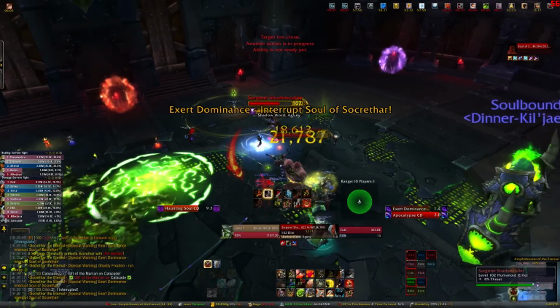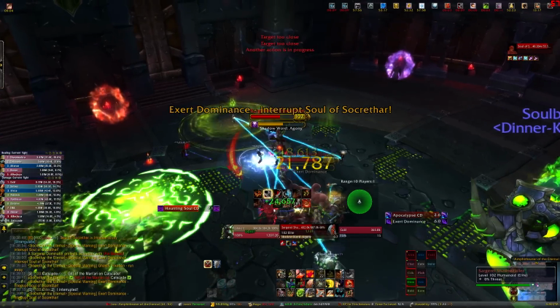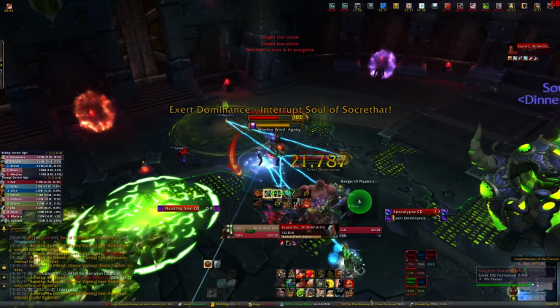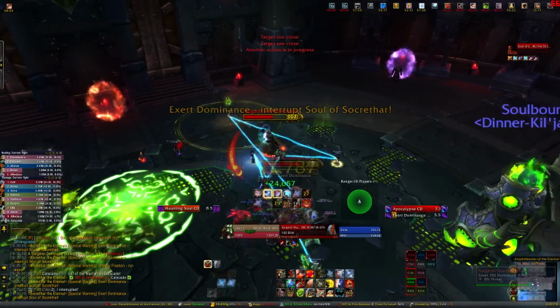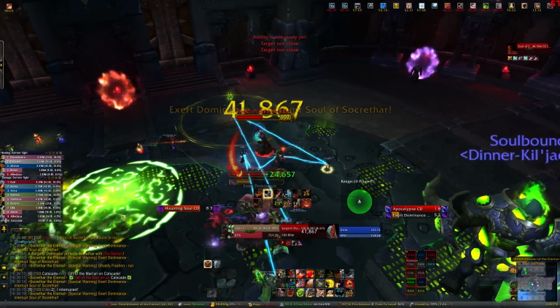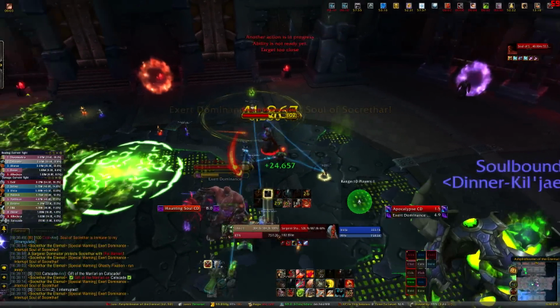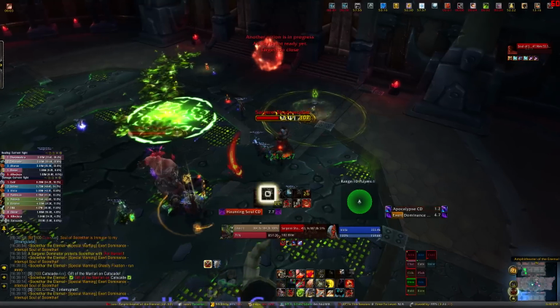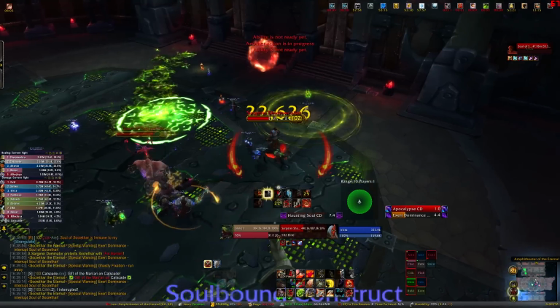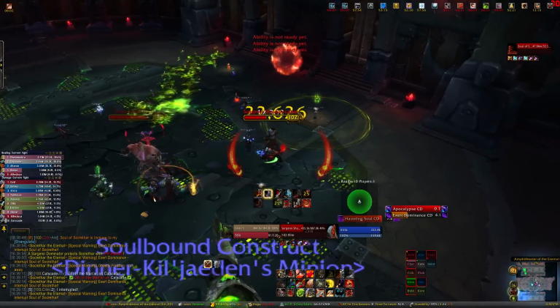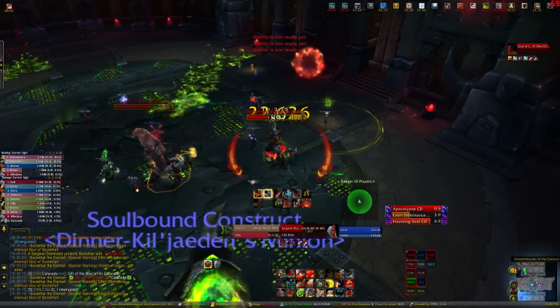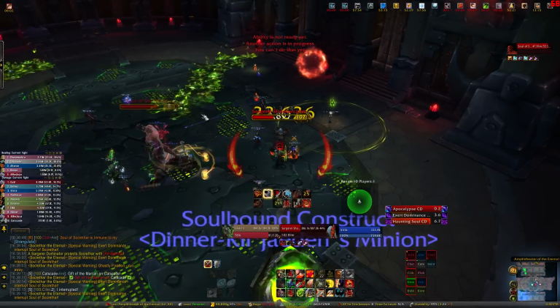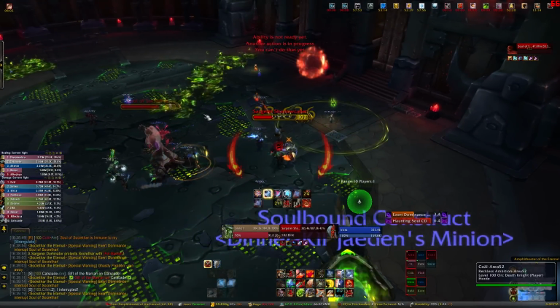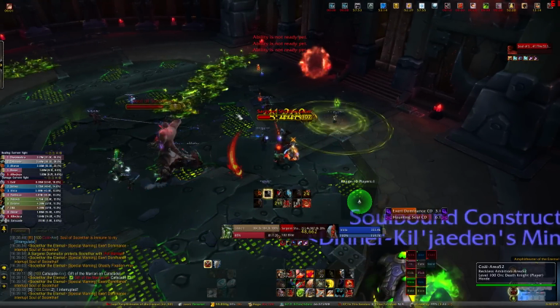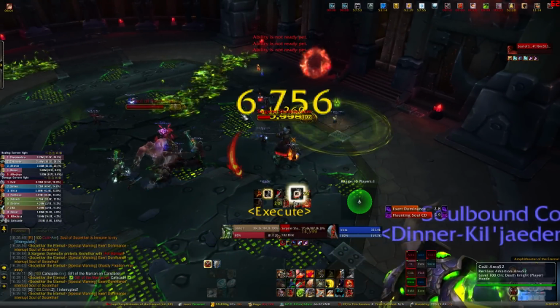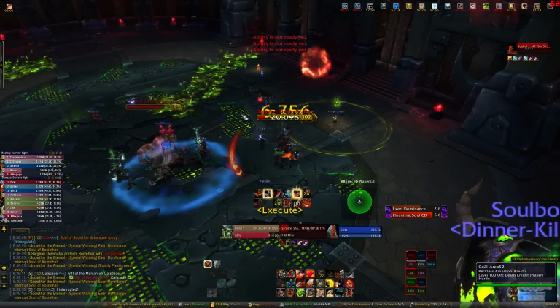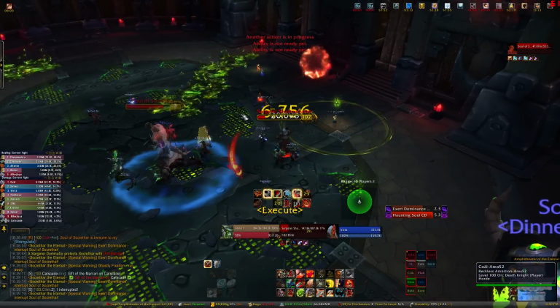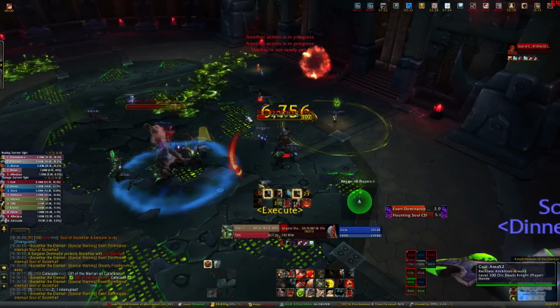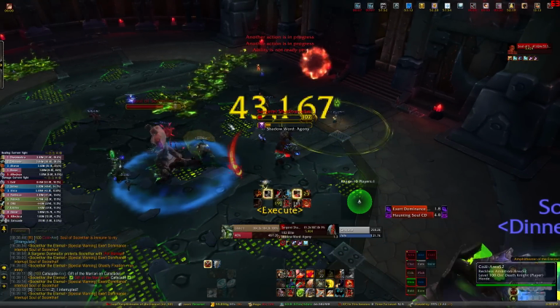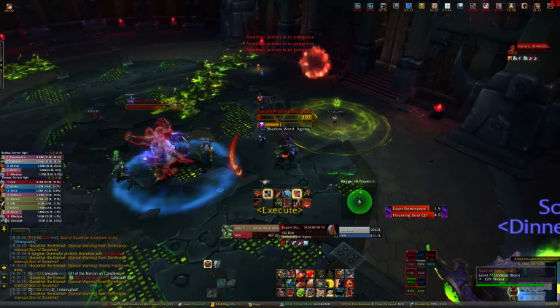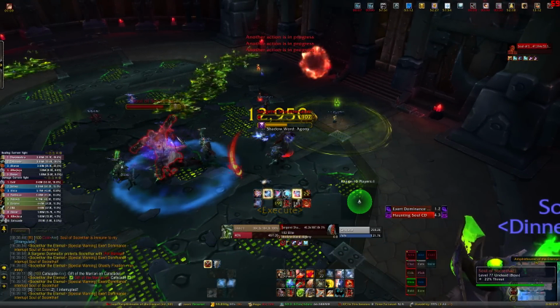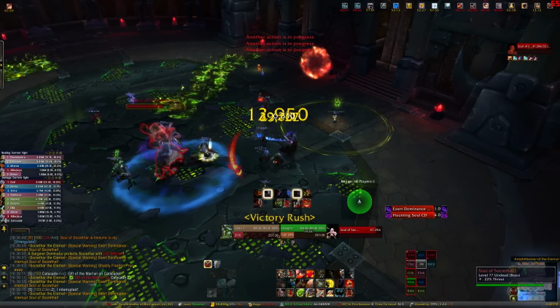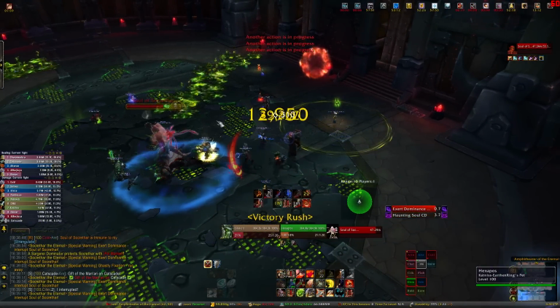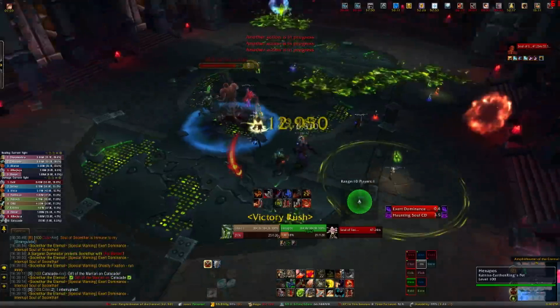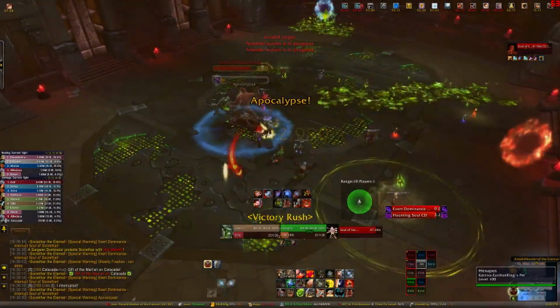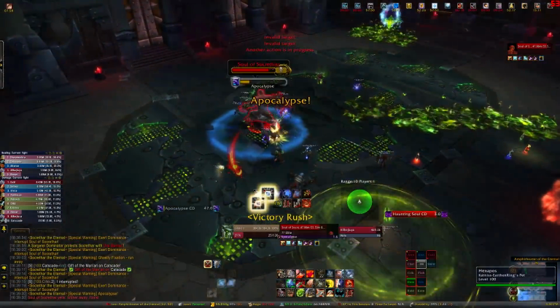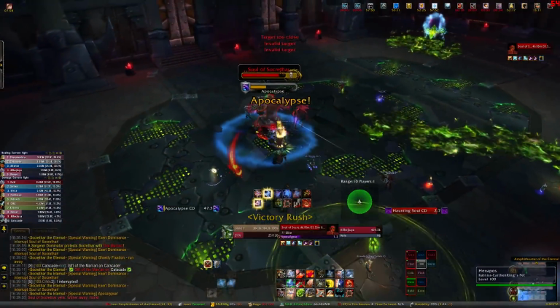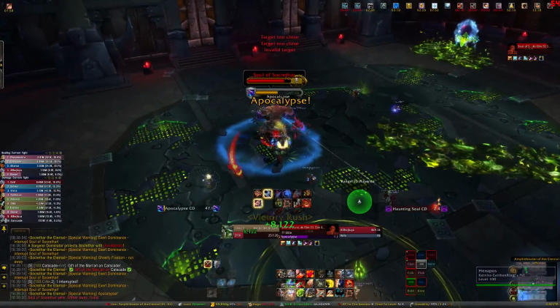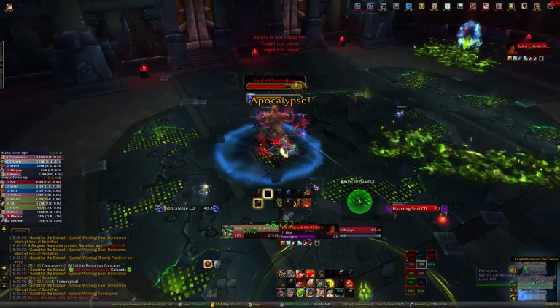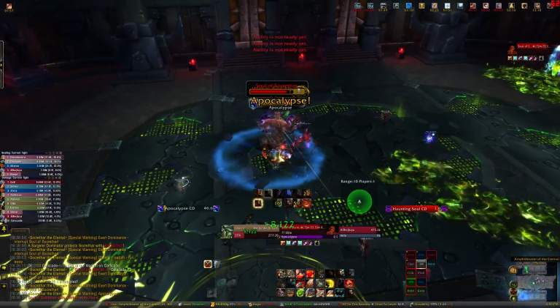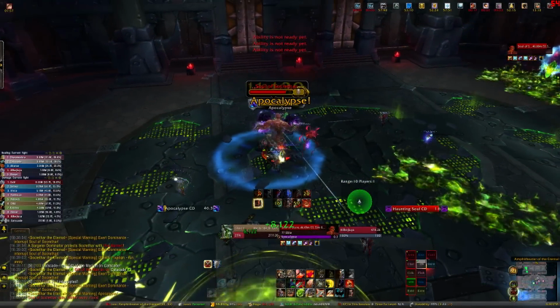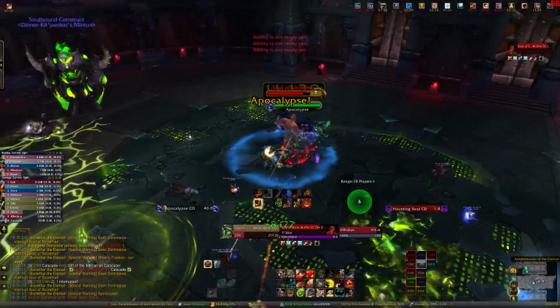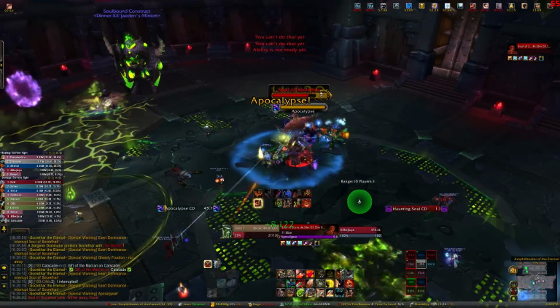The Shadowcallers spawn from the purple portals and they have two interruptible abilities. Shadowbolt Agony is a stacking DoT and Volley is a small raid-wide AOE. If Agony gets too high, make sure to dispel it.